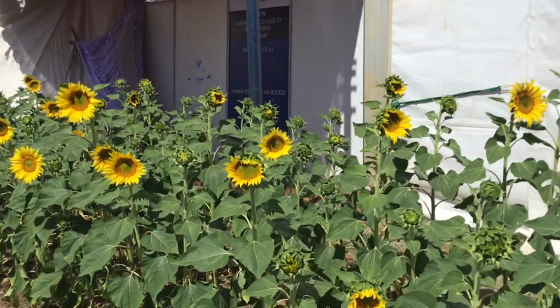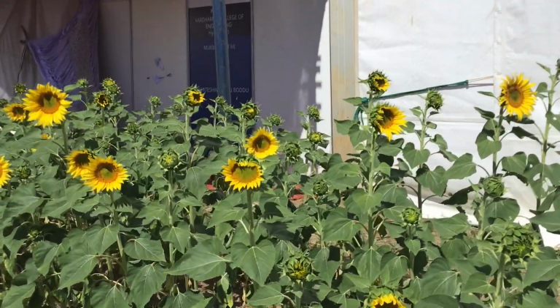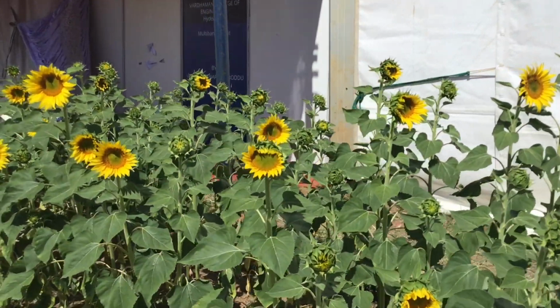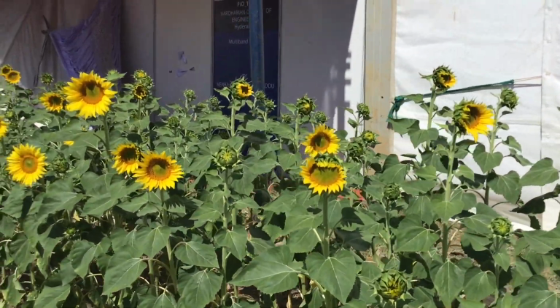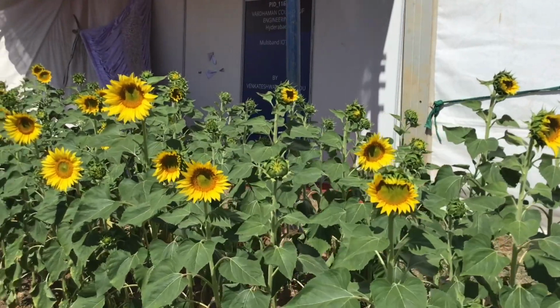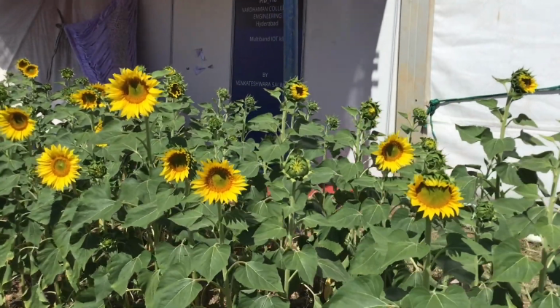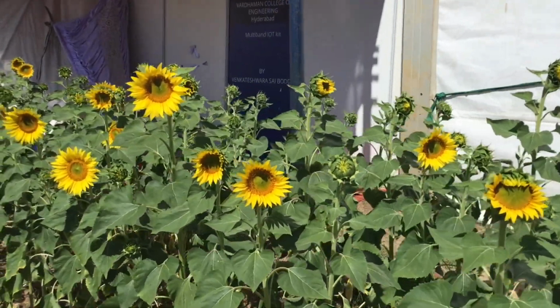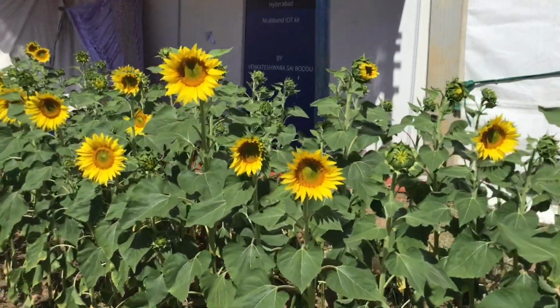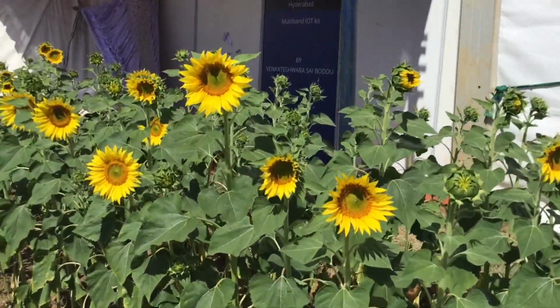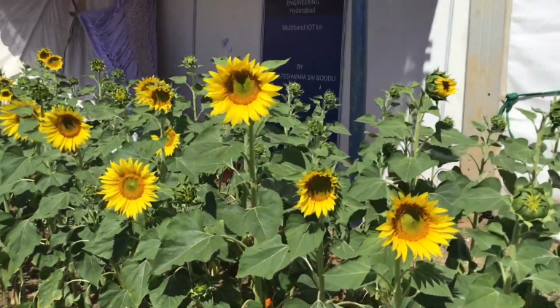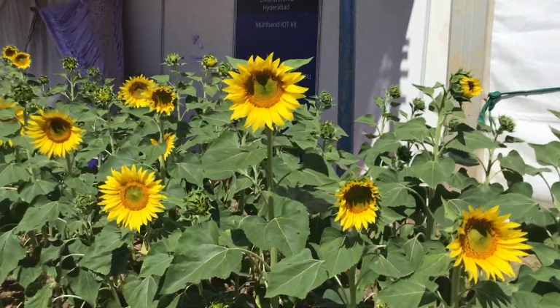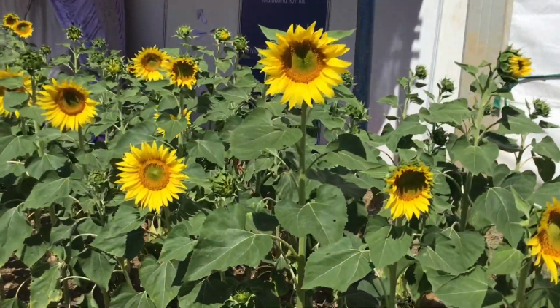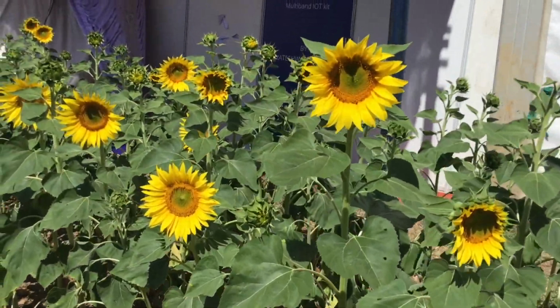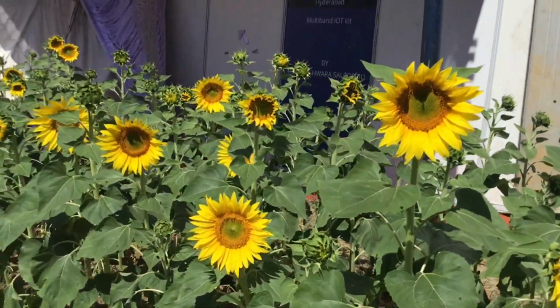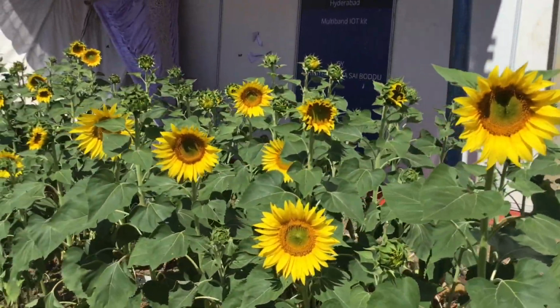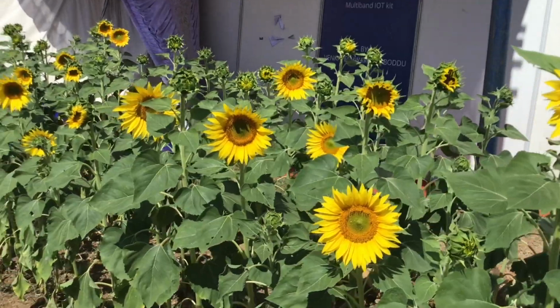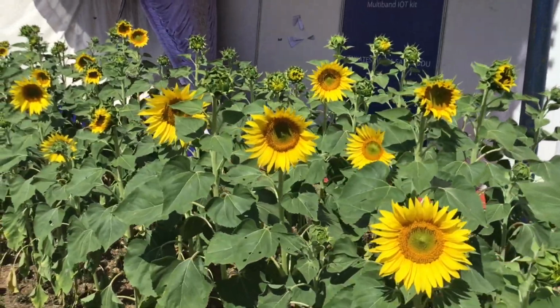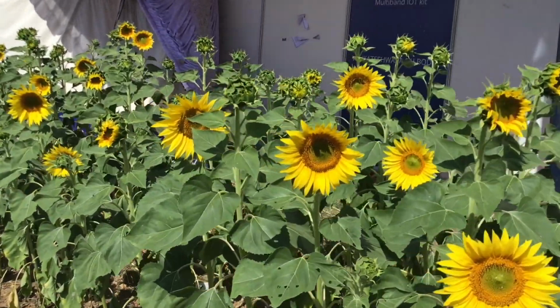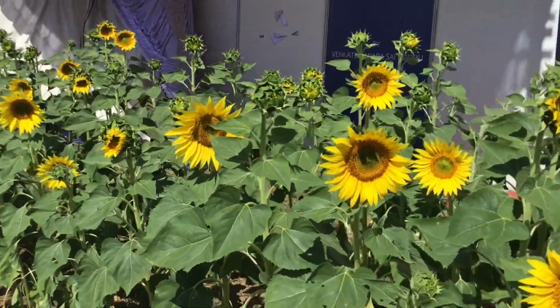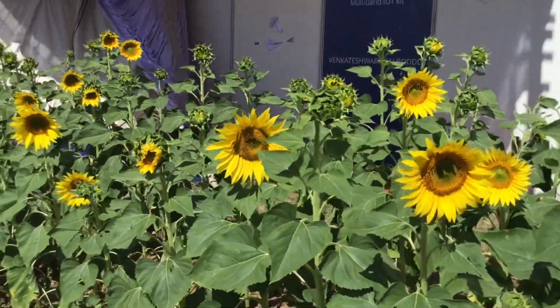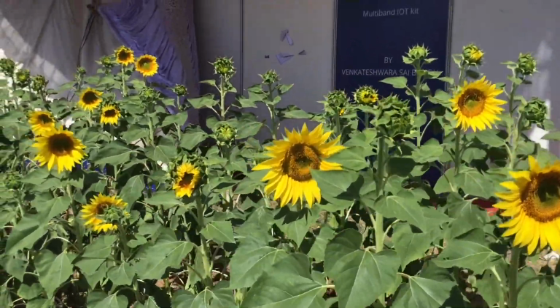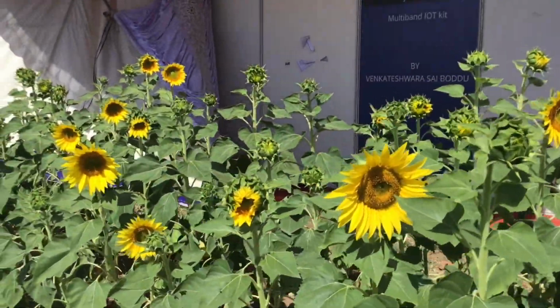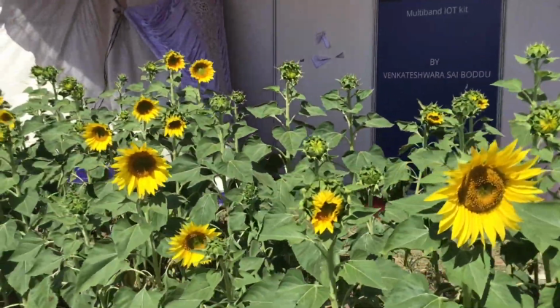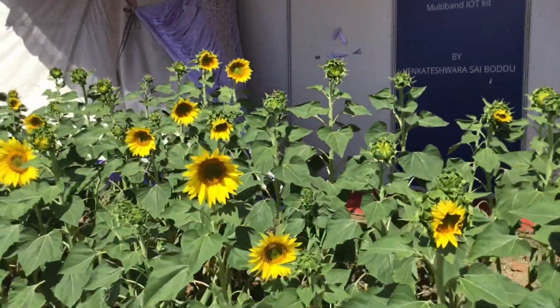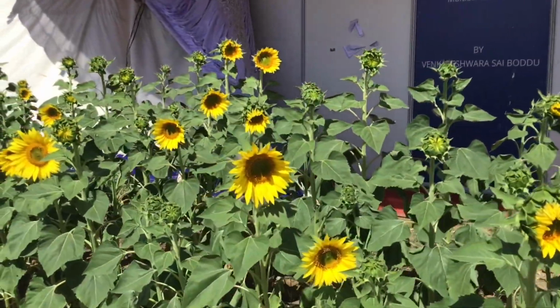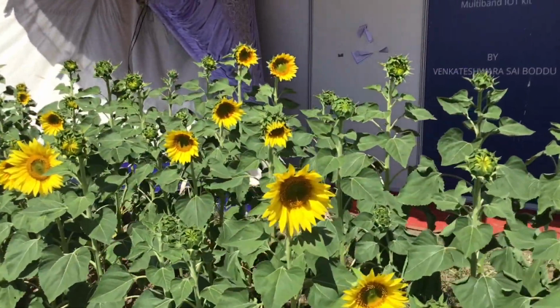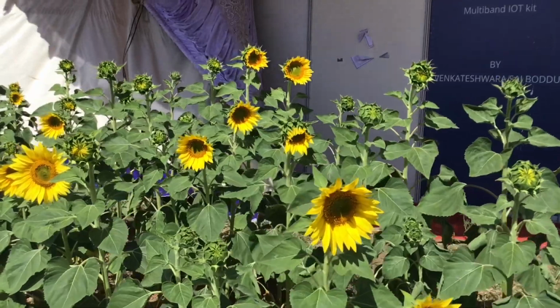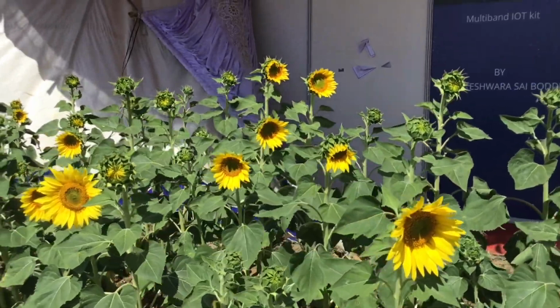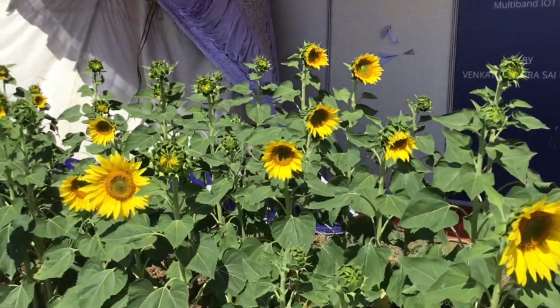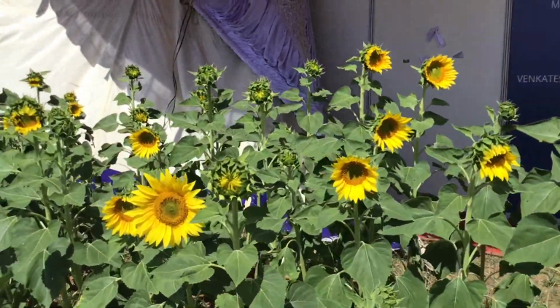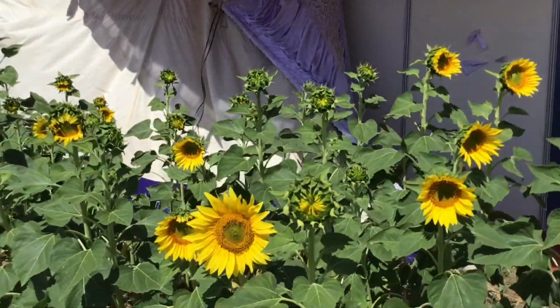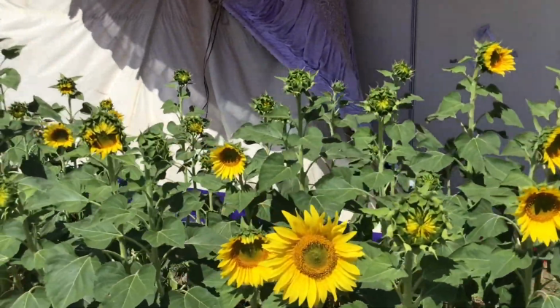Sunflower is very high in protein and is an important feed ingredient for livestock and poultry. The hull of sunflower is highly valued for its high energy.